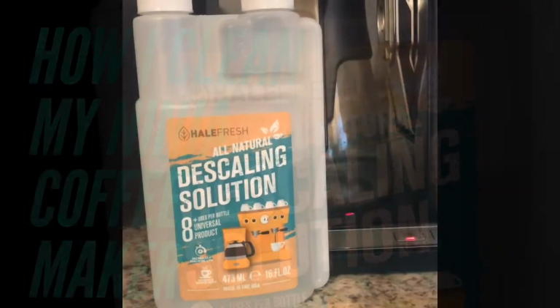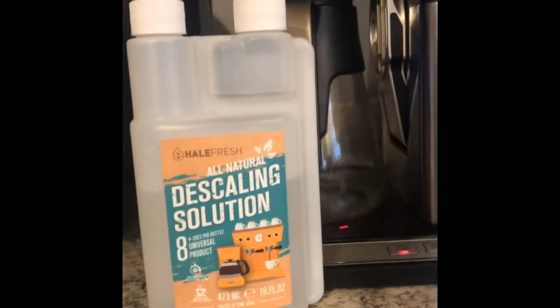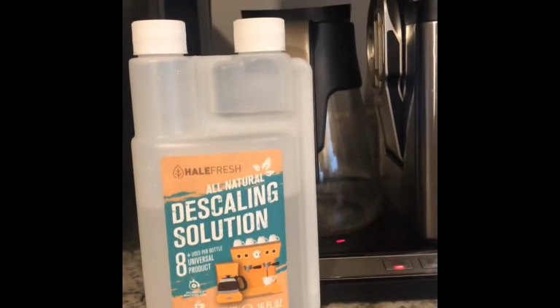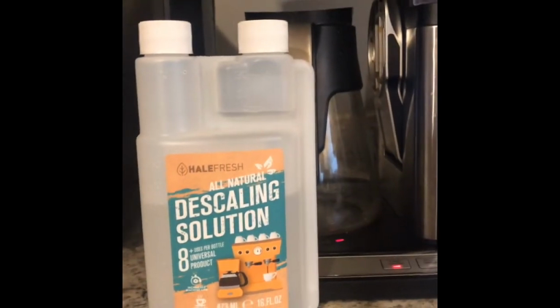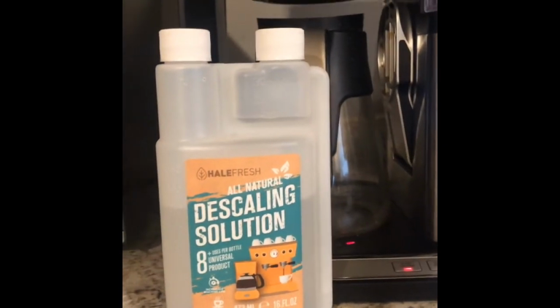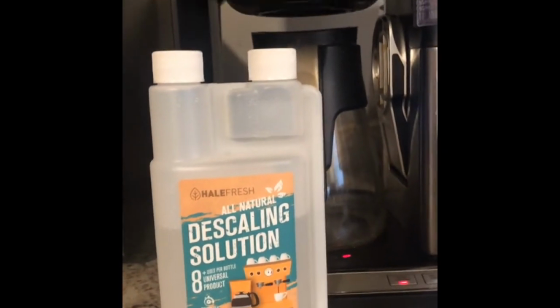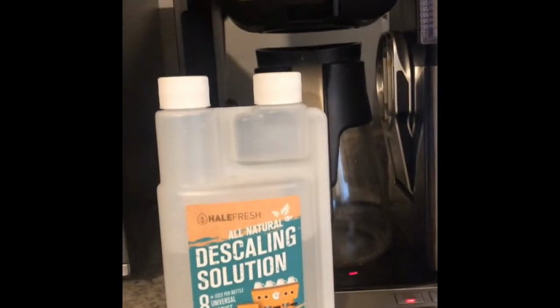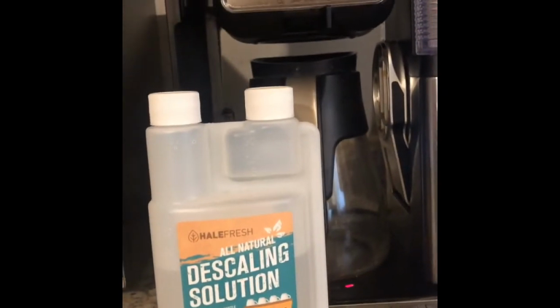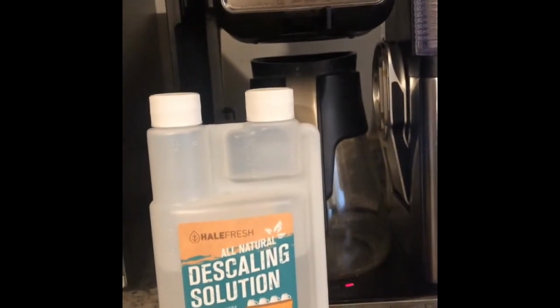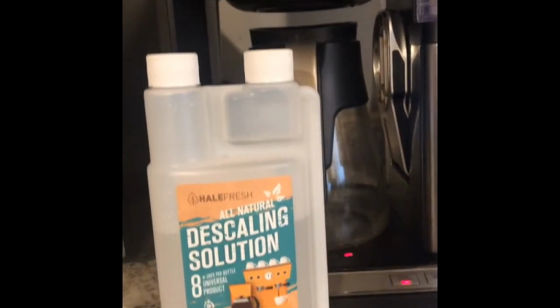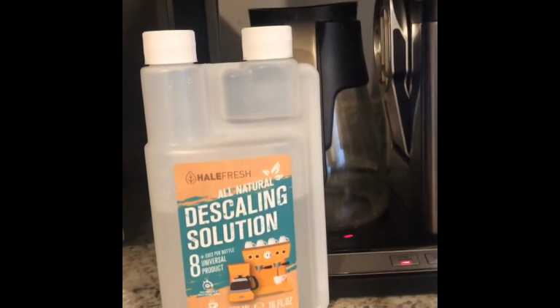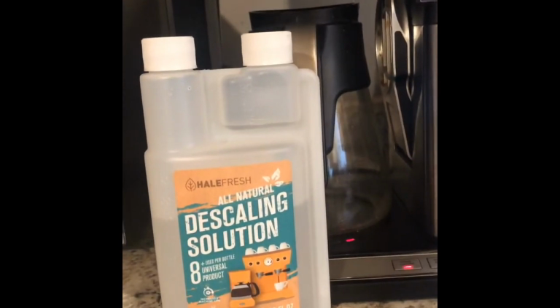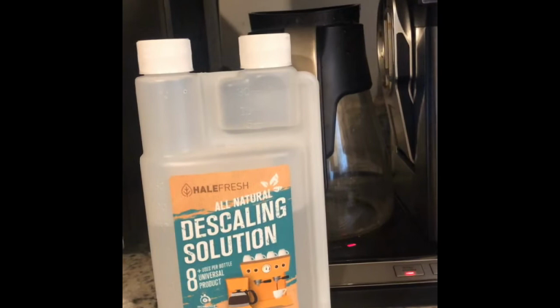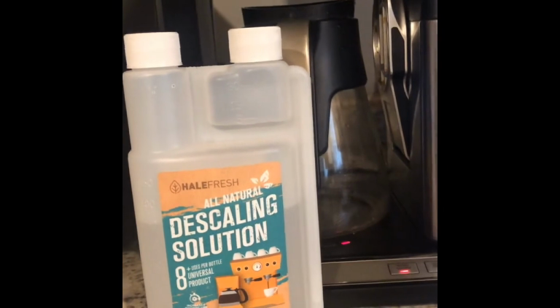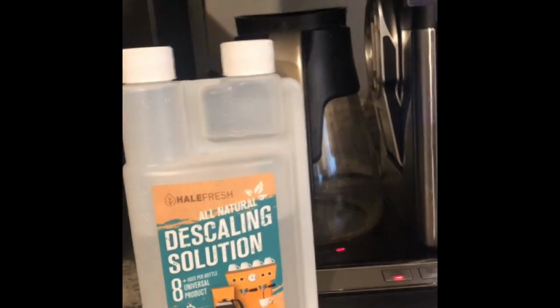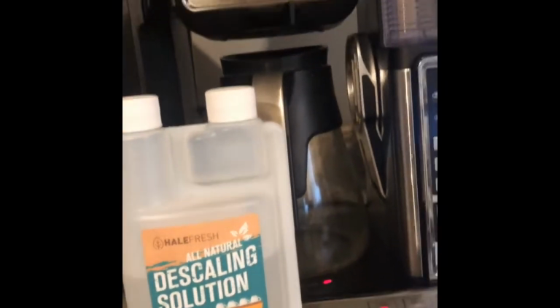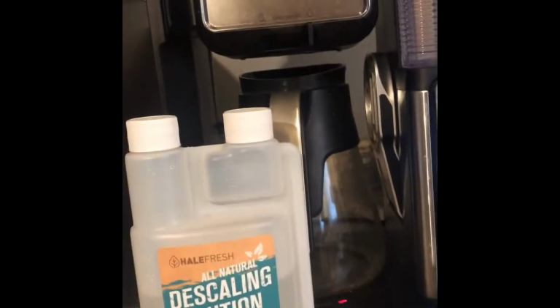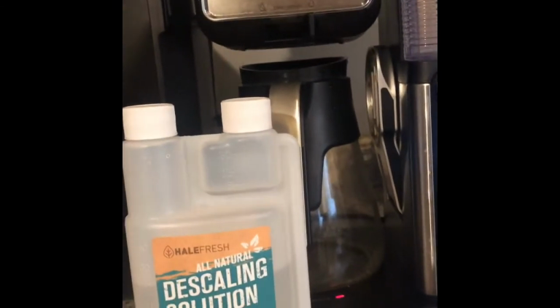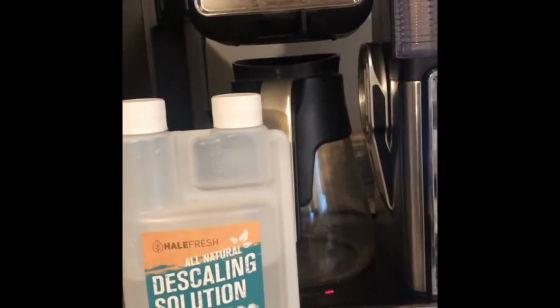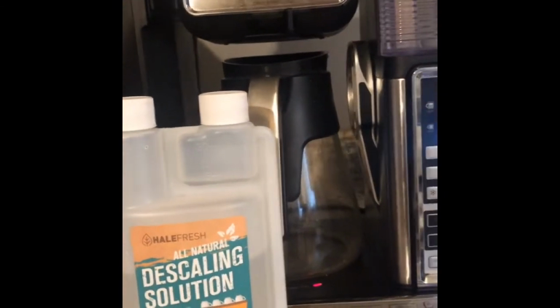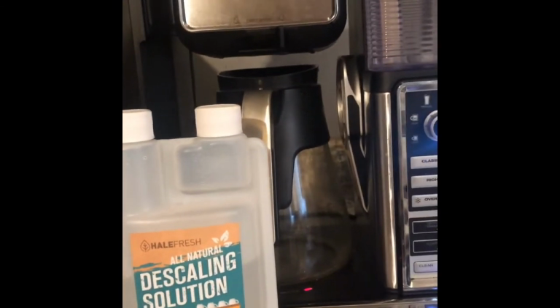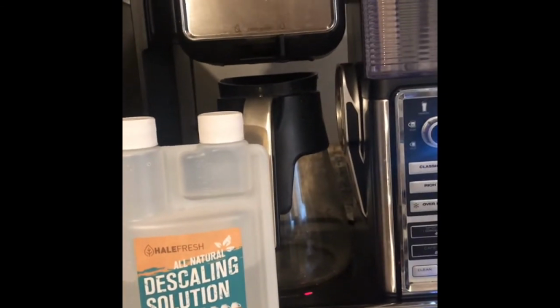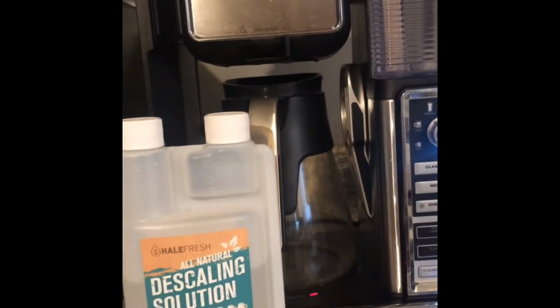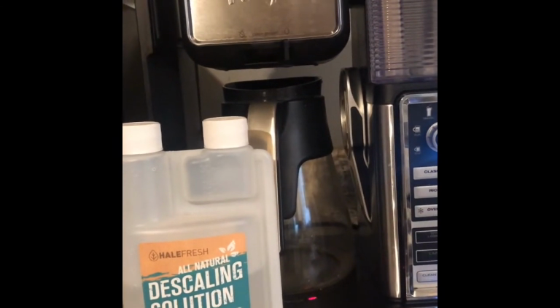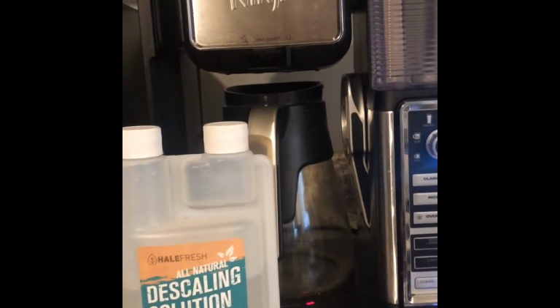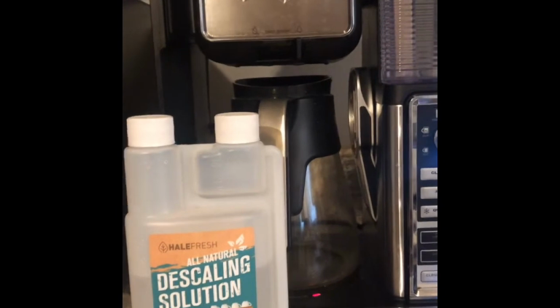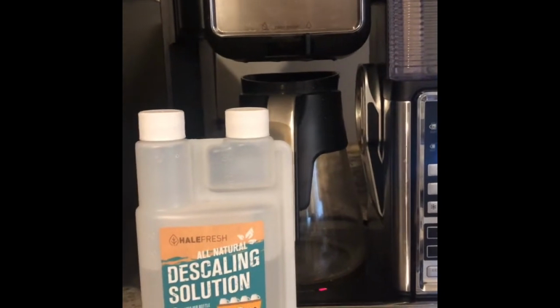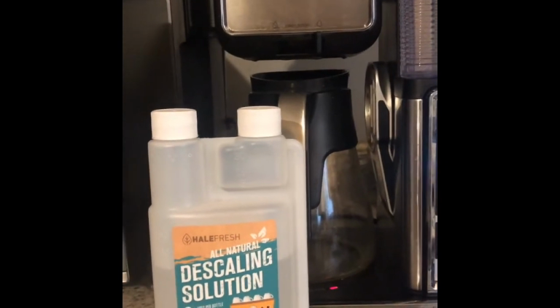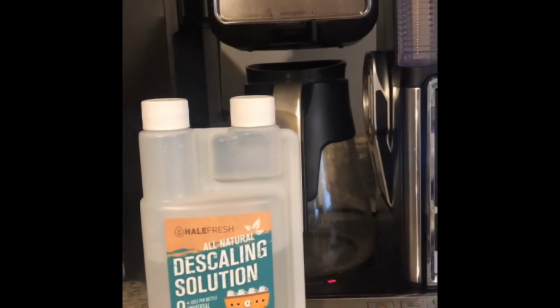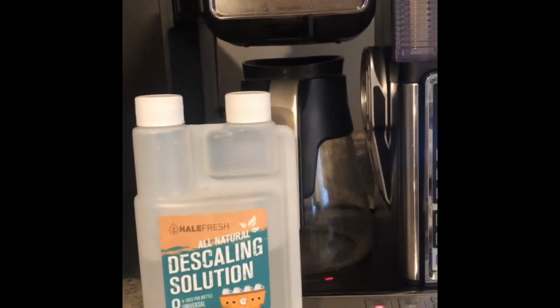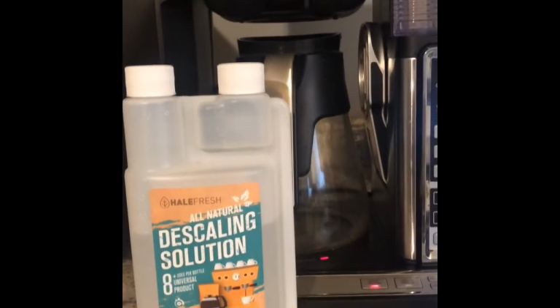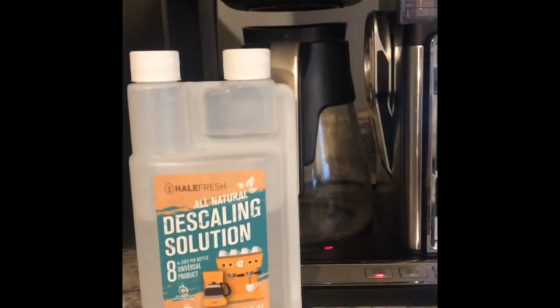Hey y'all, my name is Jamie. I wanted to hop on here really quick to give you a product review. I've tried numerous different ways to clean our Ninja coffee maker, and this has been the only one that has effectively cleaned it.